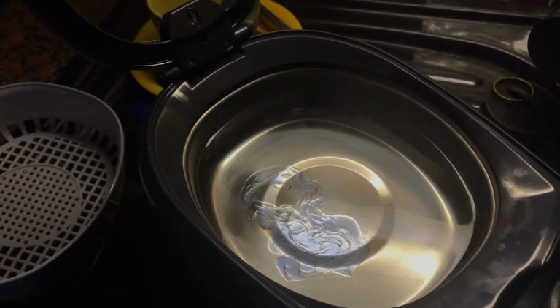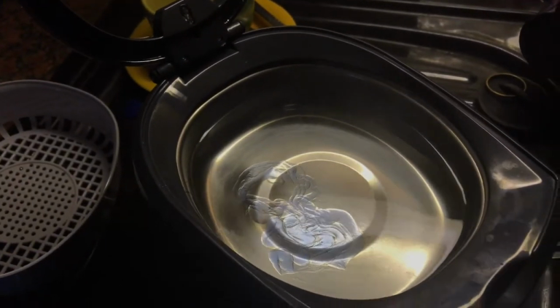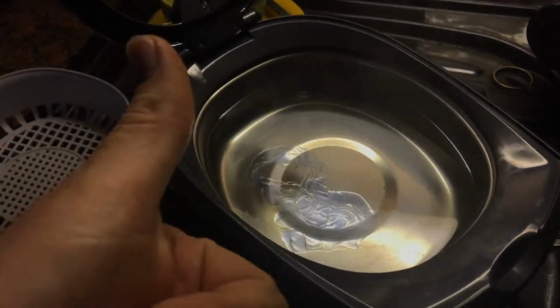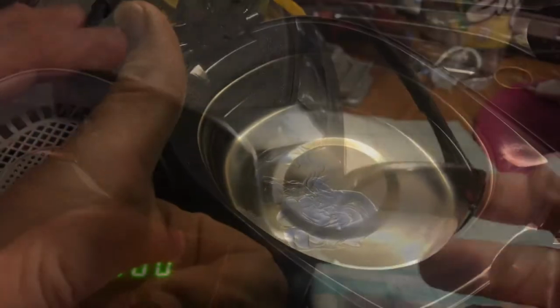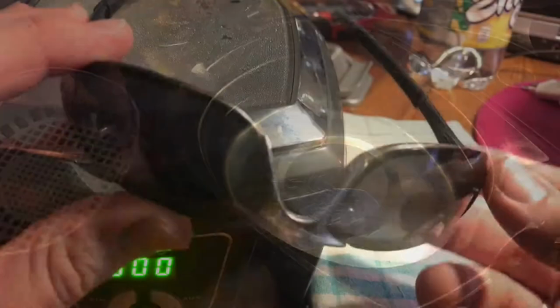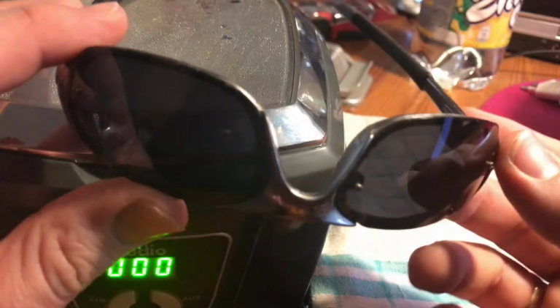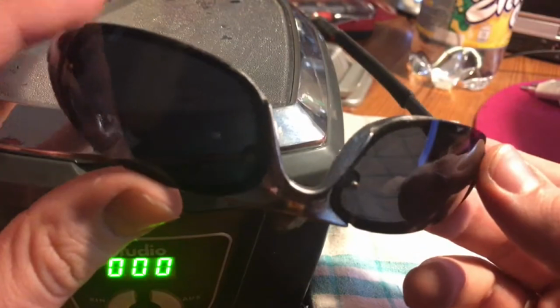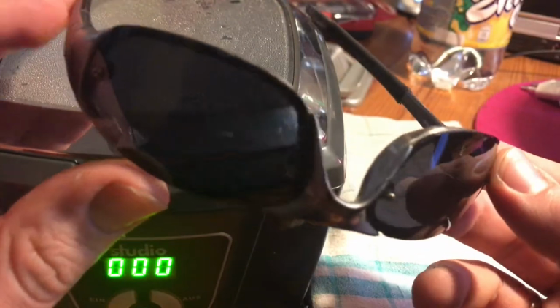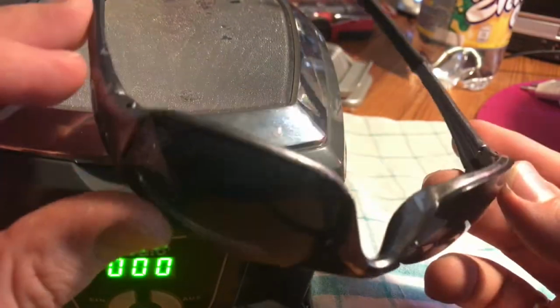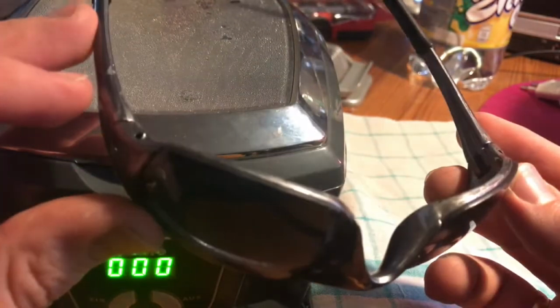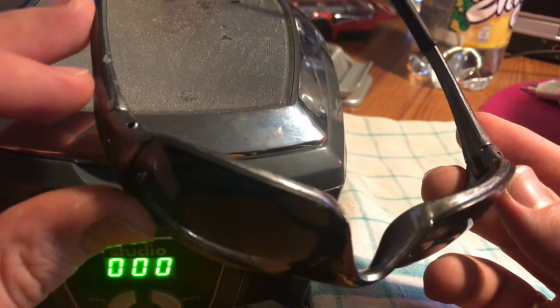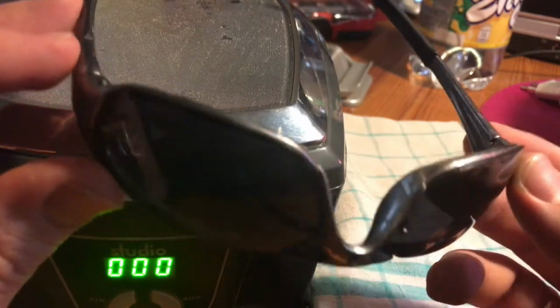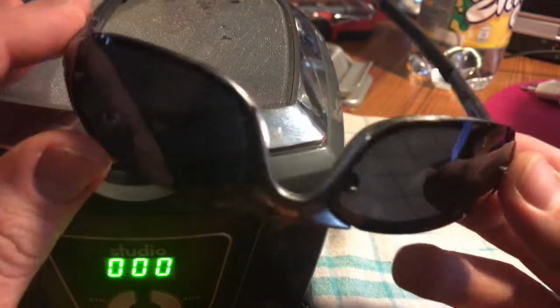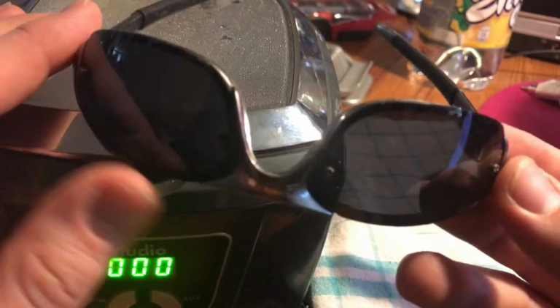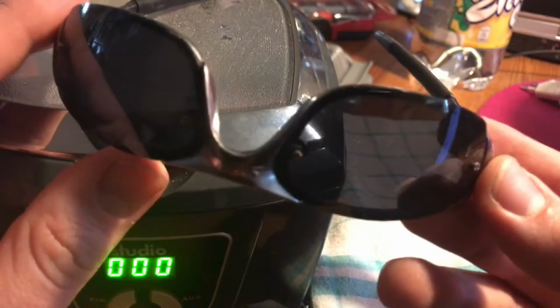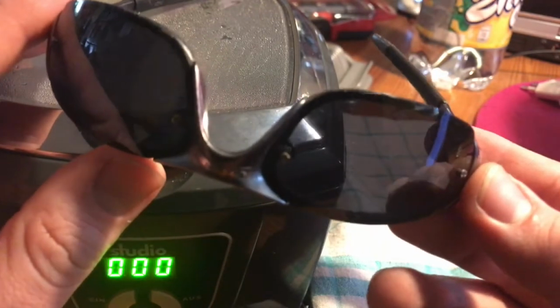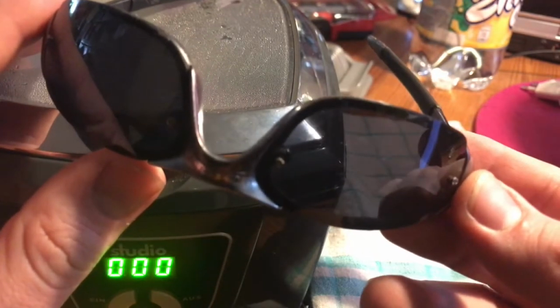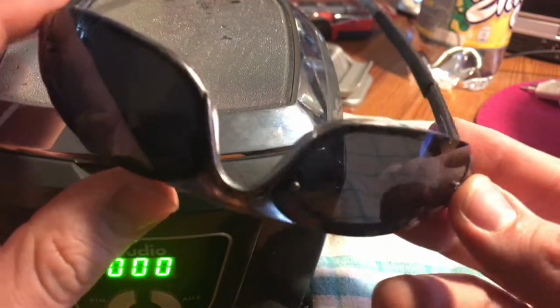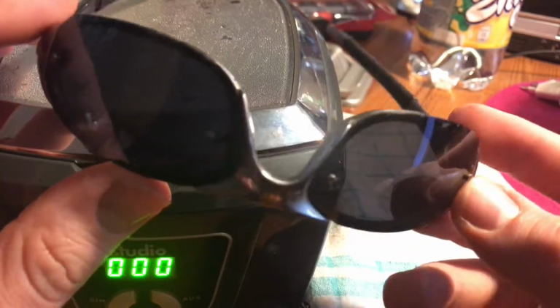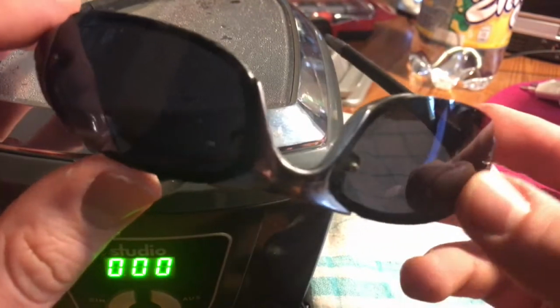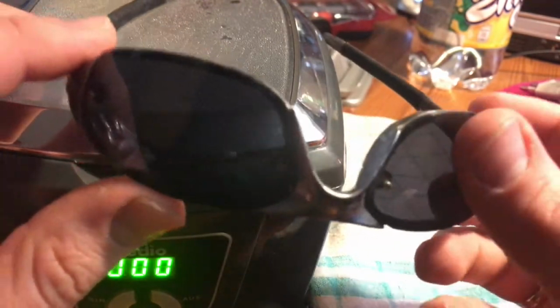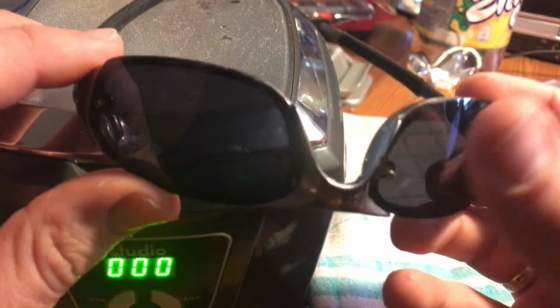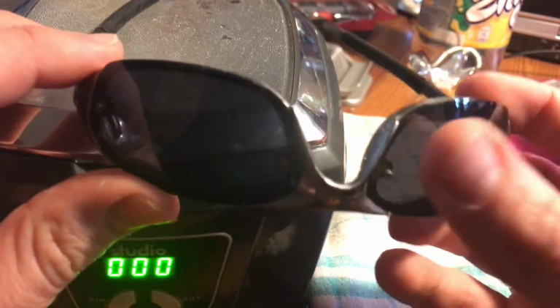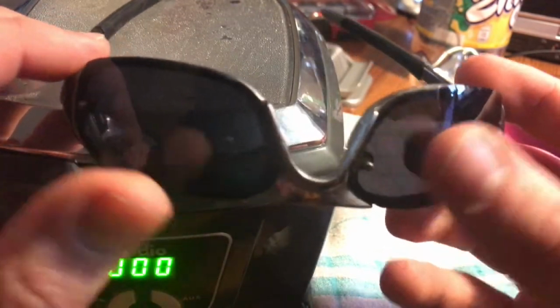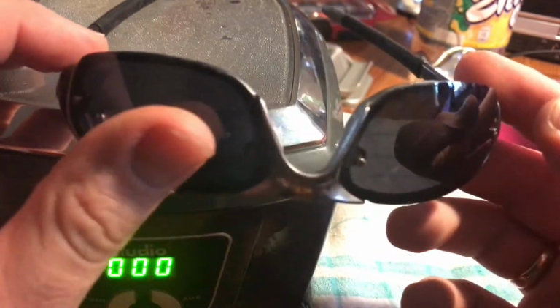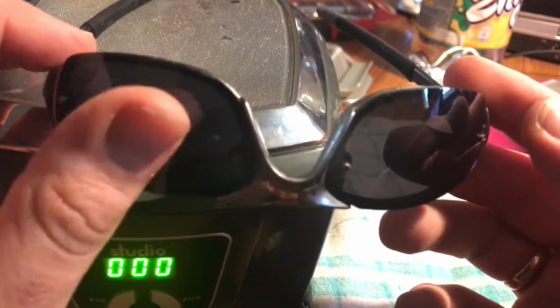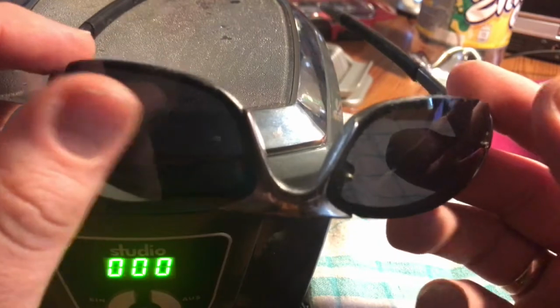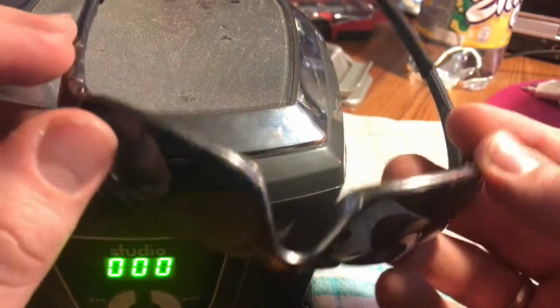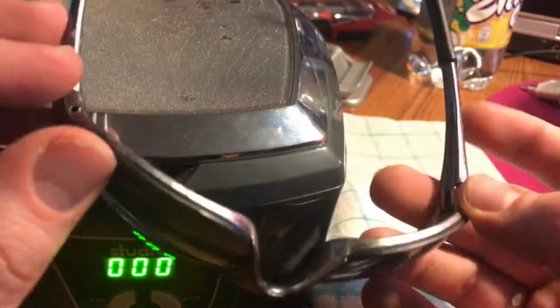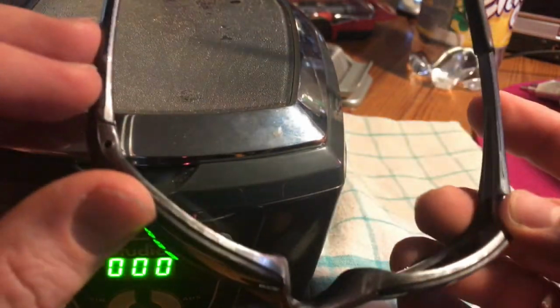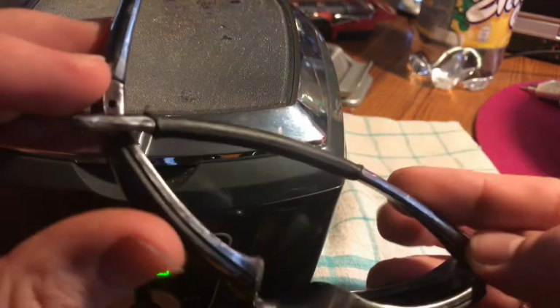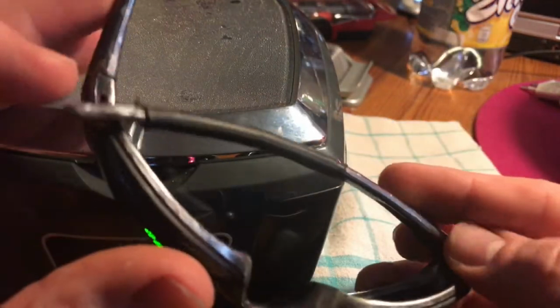Now it's time for the sunglasses. Put the sunglasses inside the tank and set the timer to 180 seconds and push start.